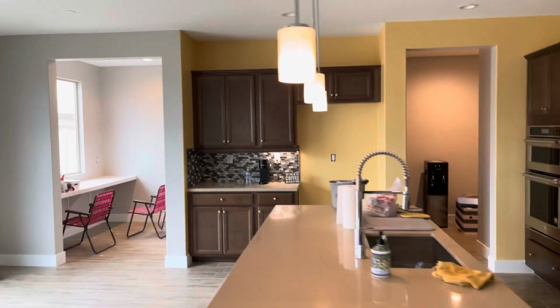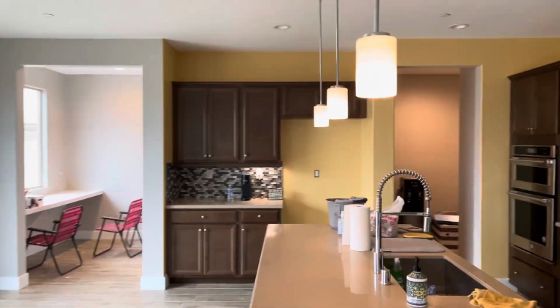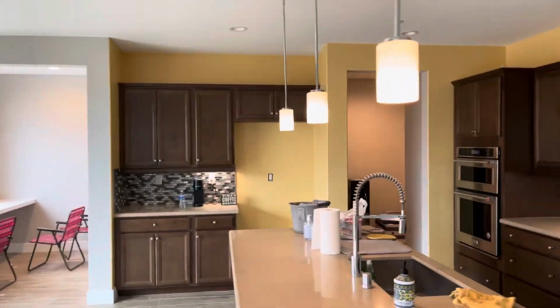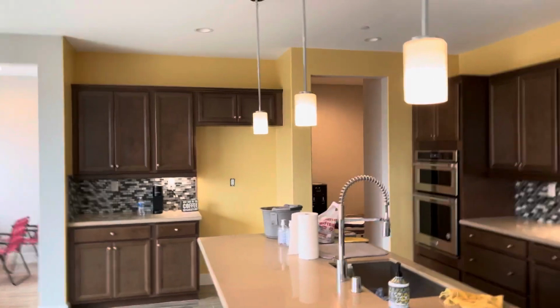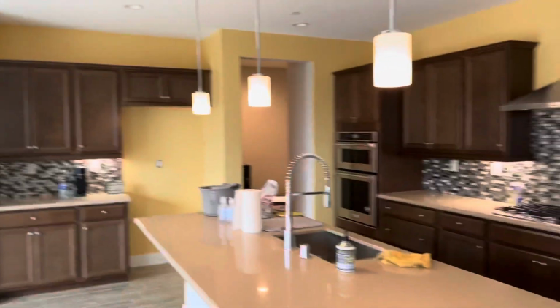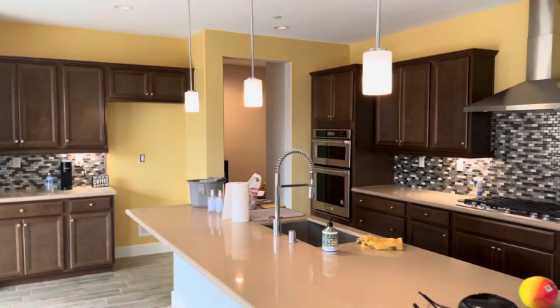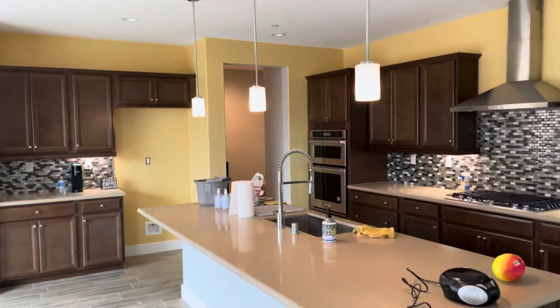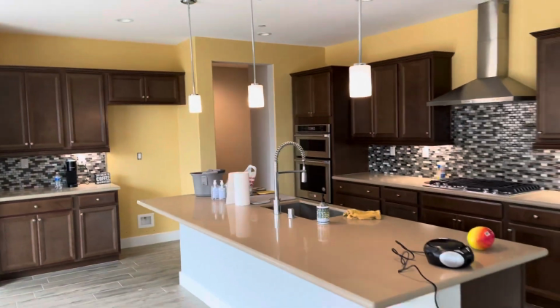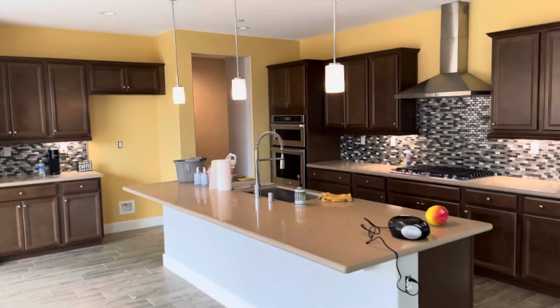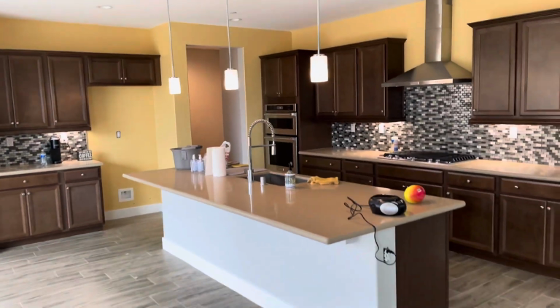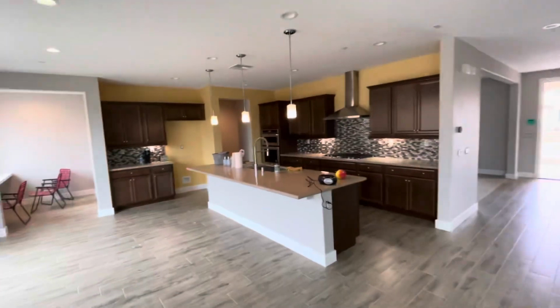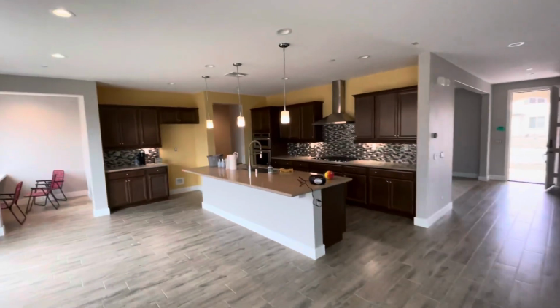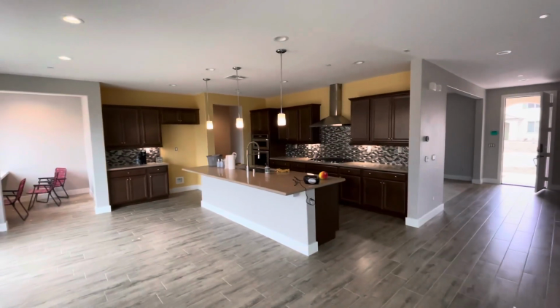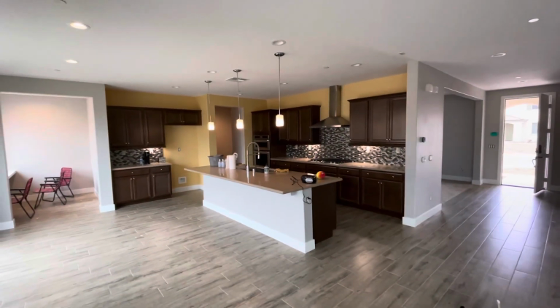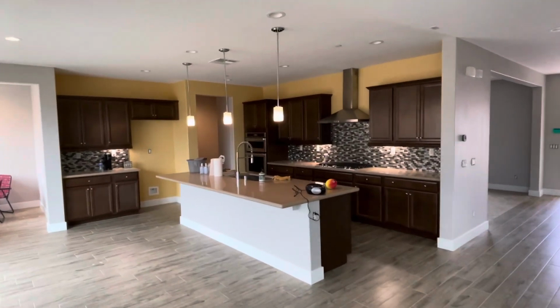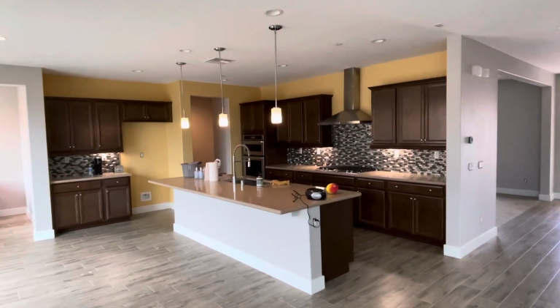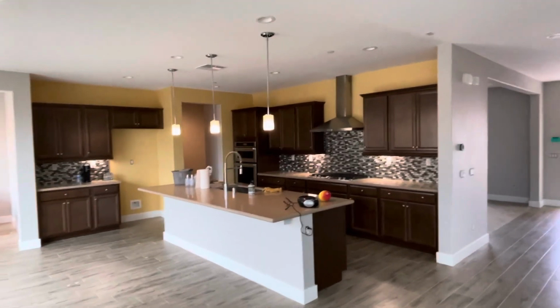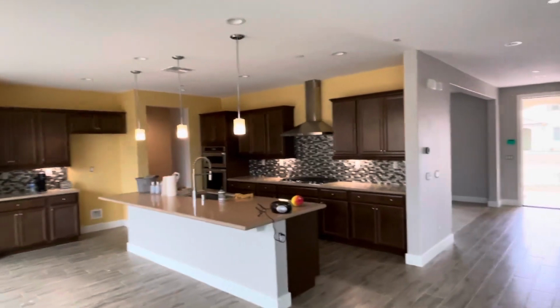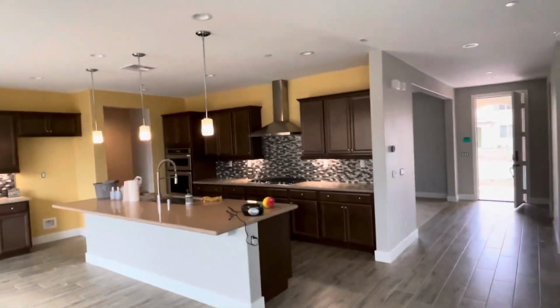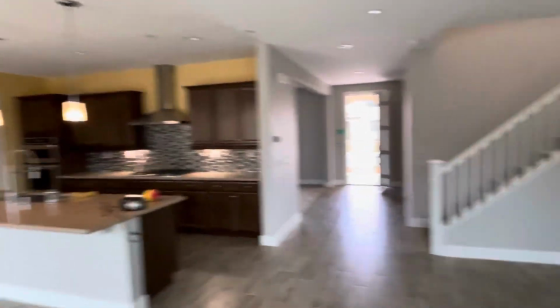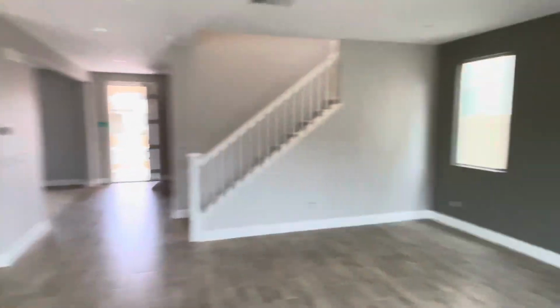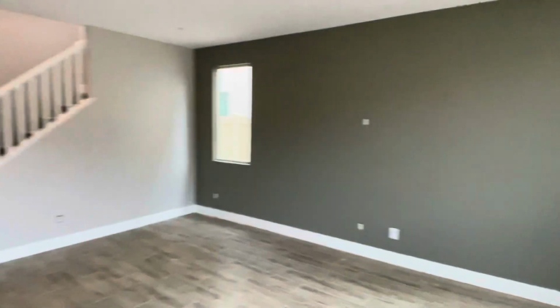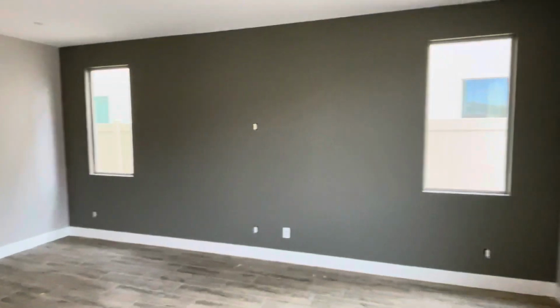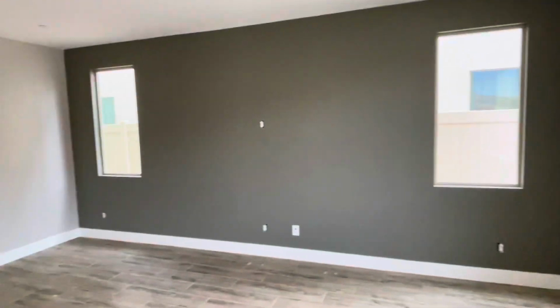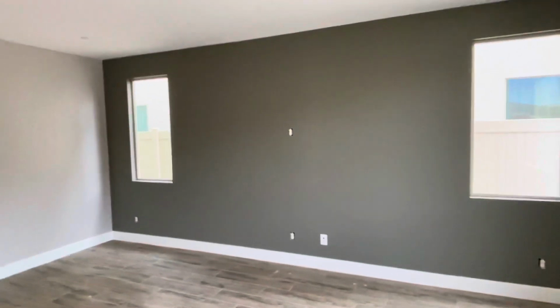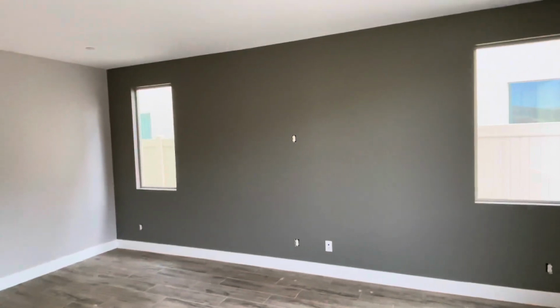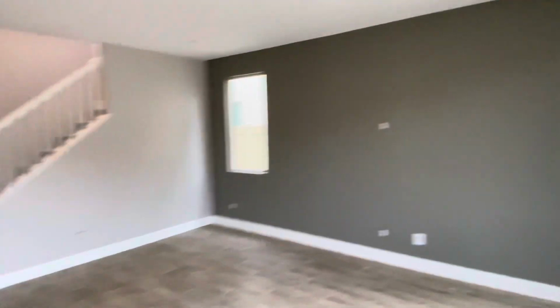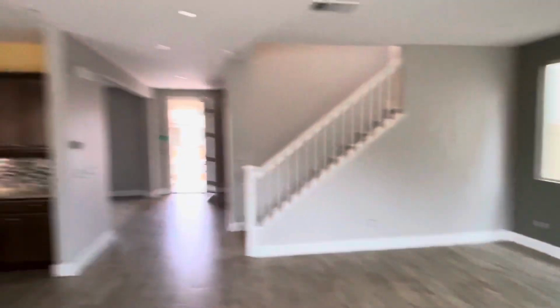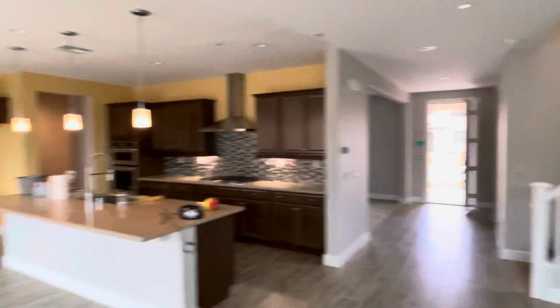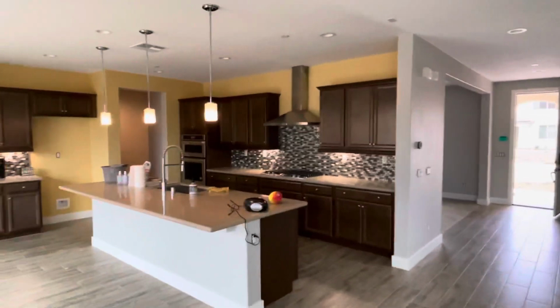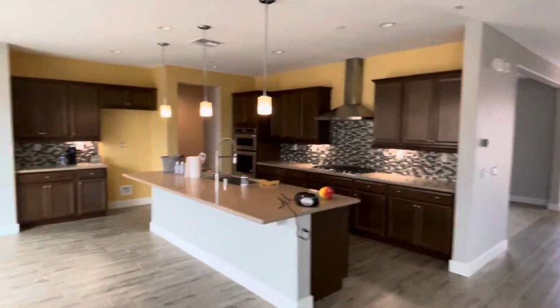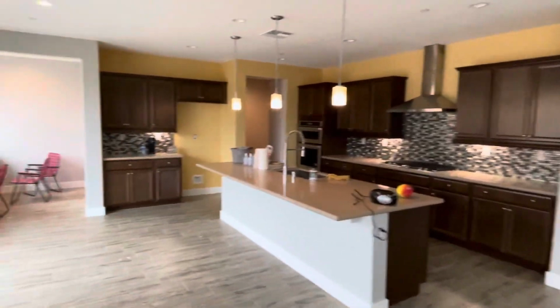She didn't like the yellow after all, so we're gonna have to go ahead and repaint it. We're actually going to paint the kitchen this accent color here, so that'll probably tie it in nicely.